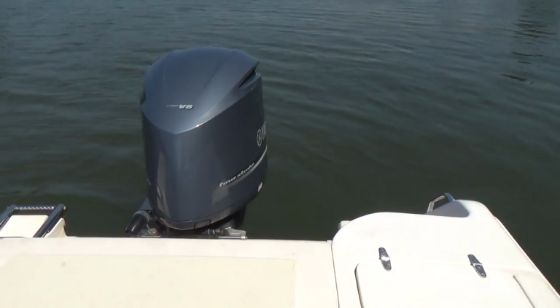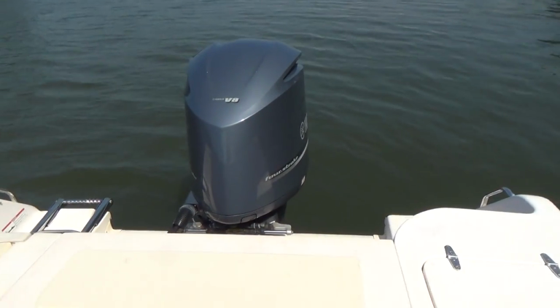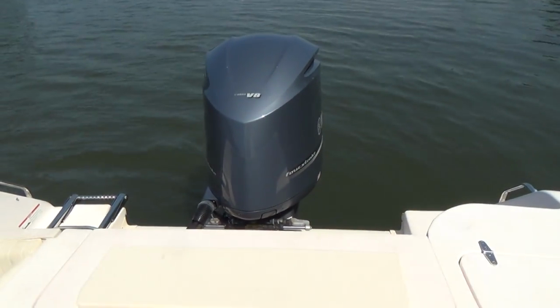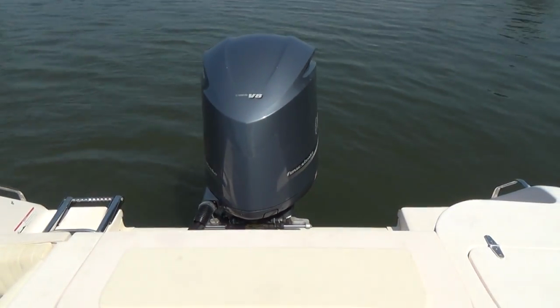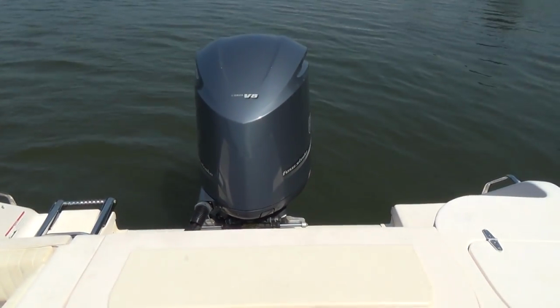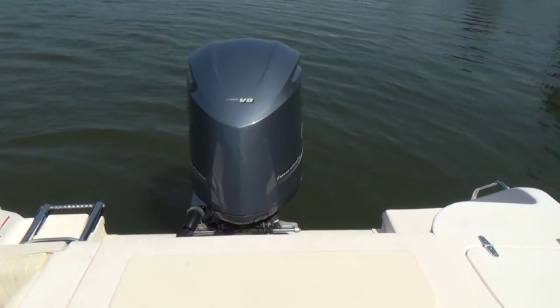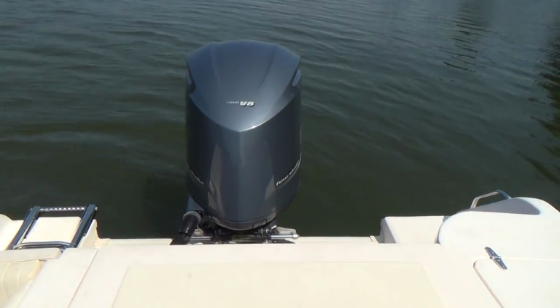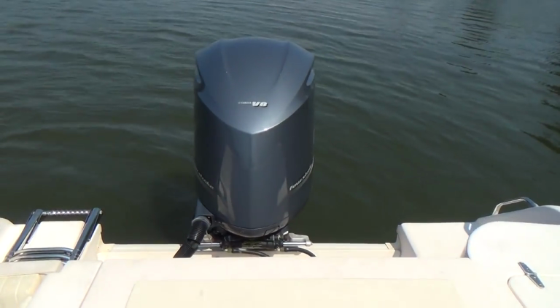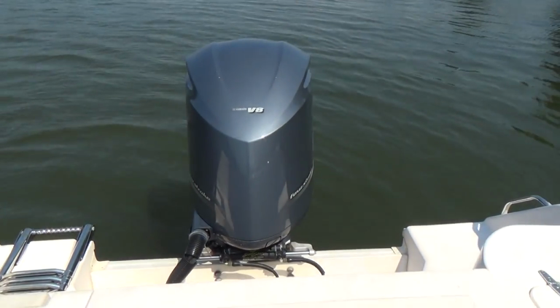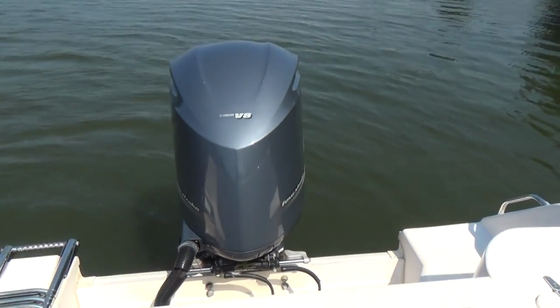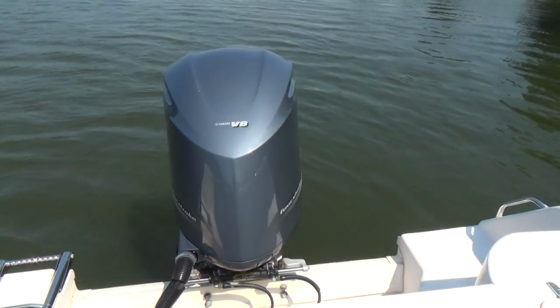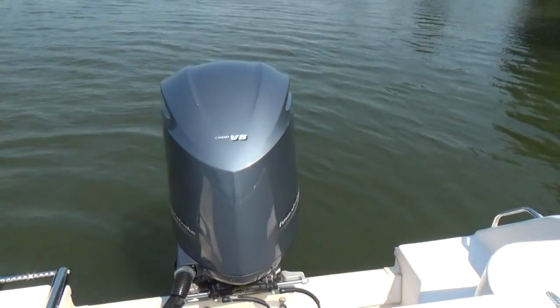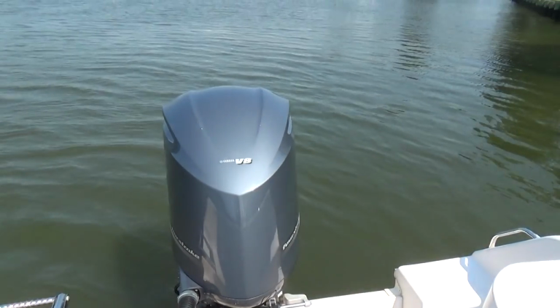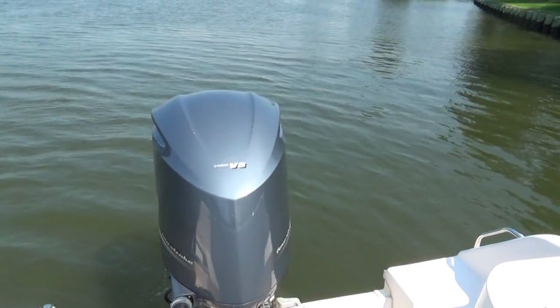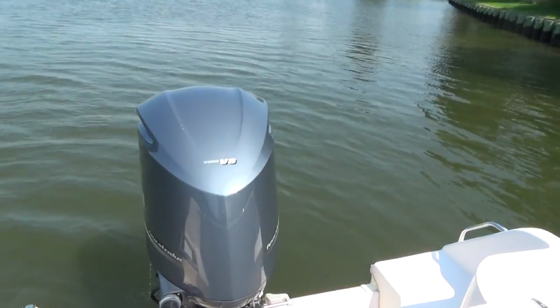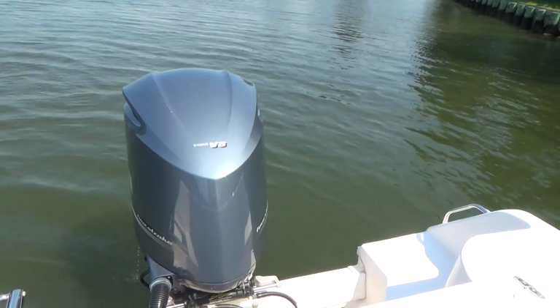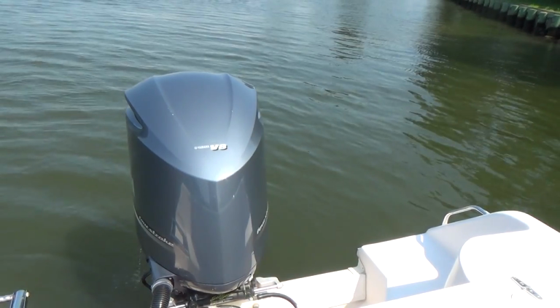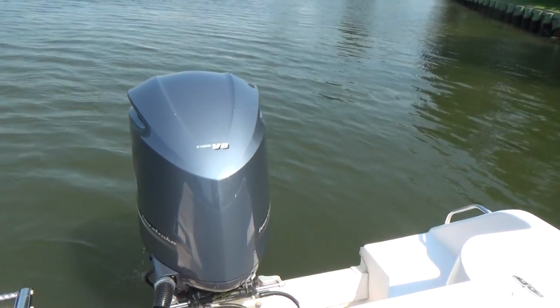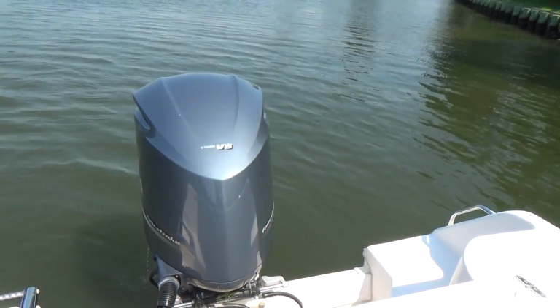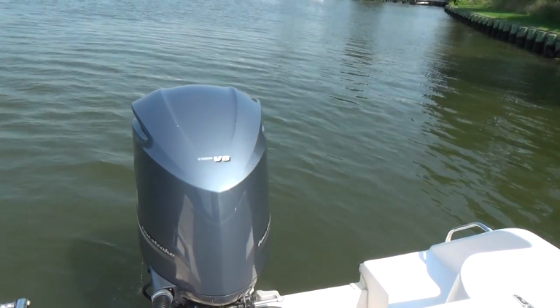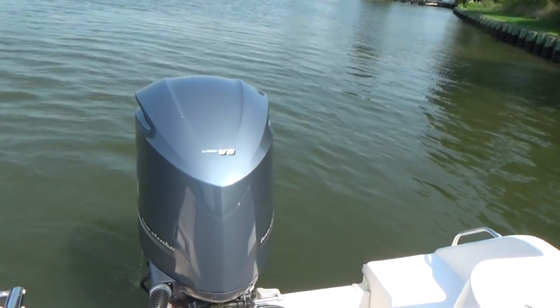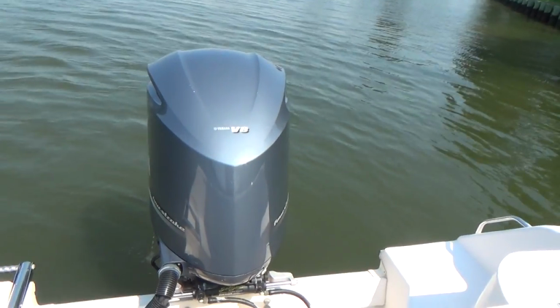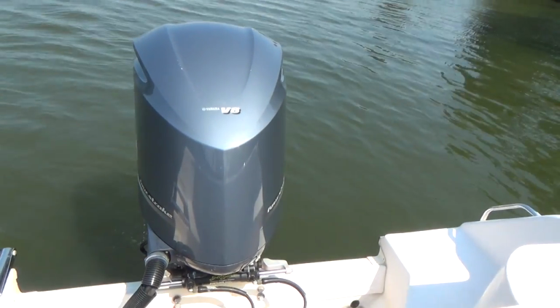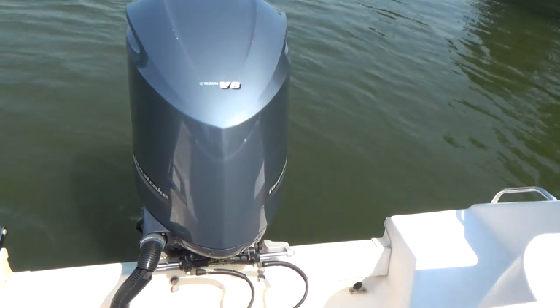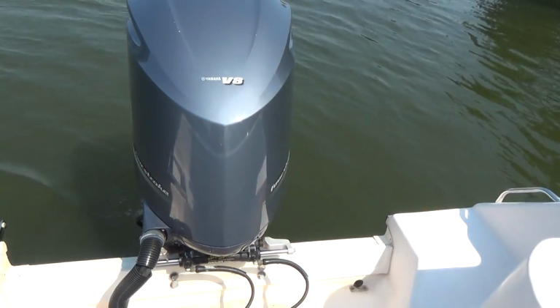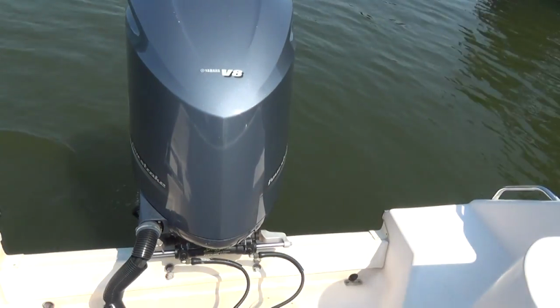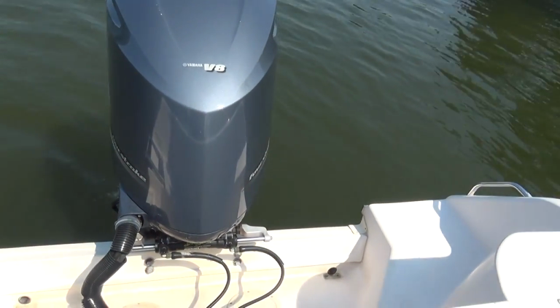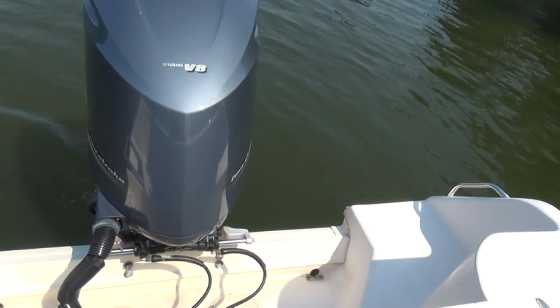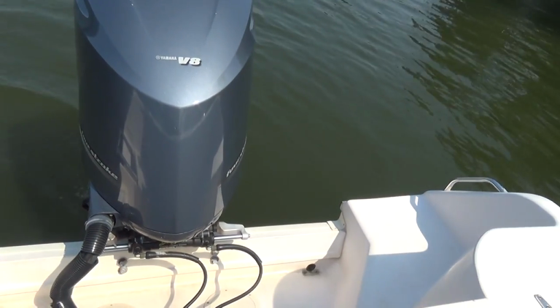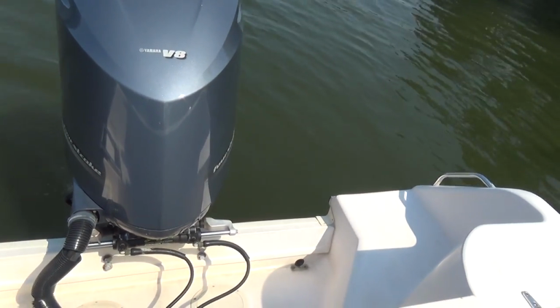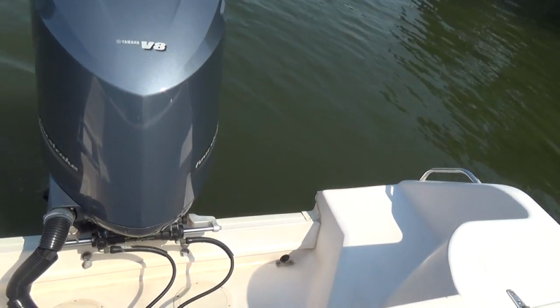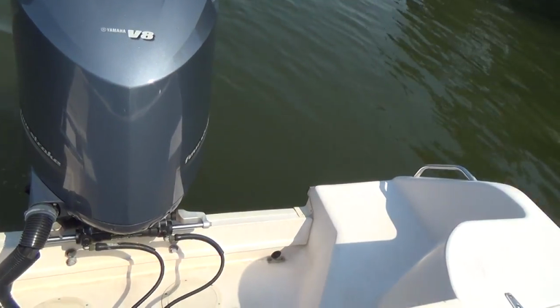Single 350 horsepower Yamaha four-stroke outboard currently running 175 original hours.